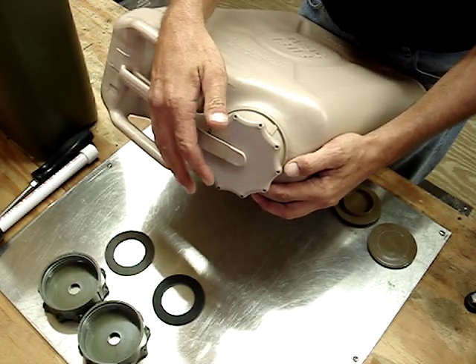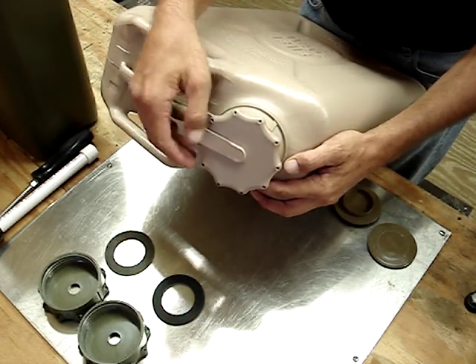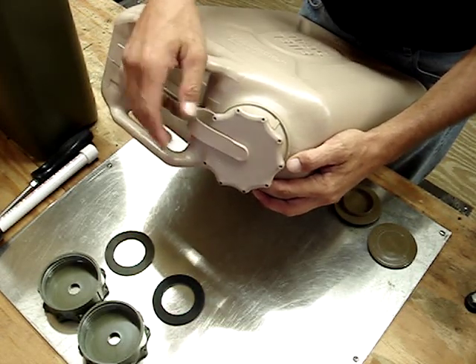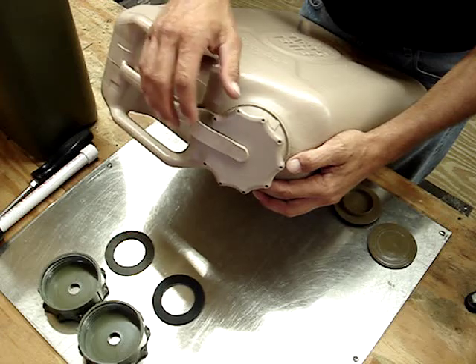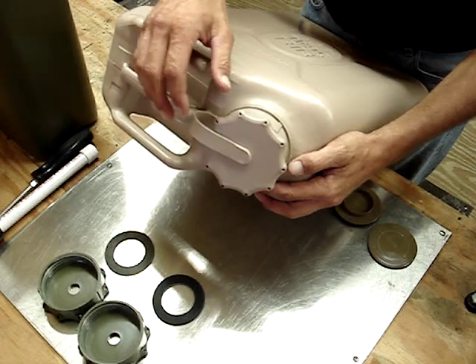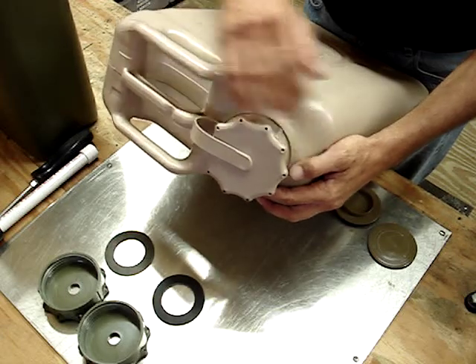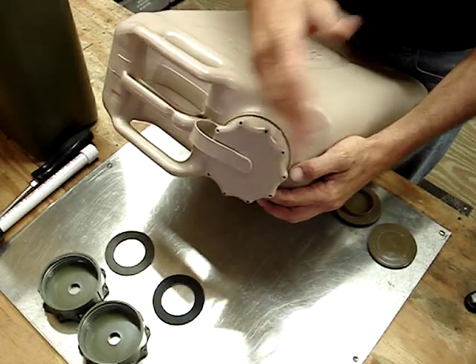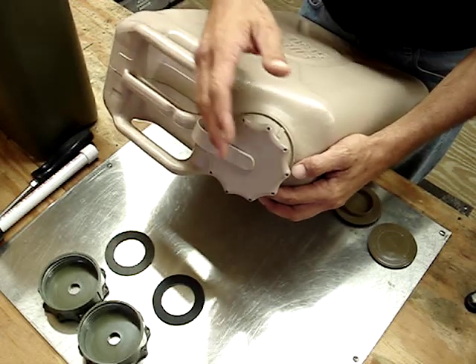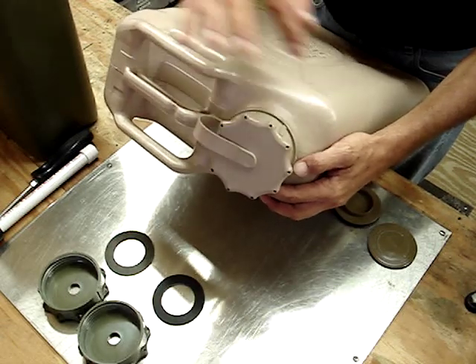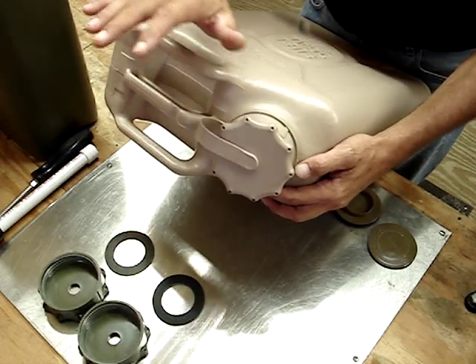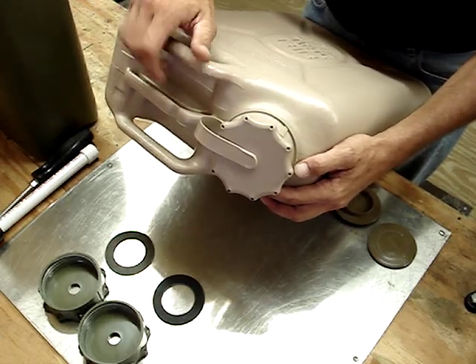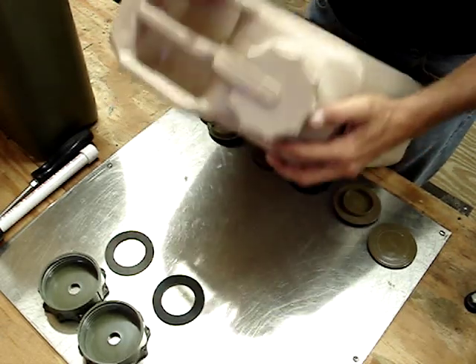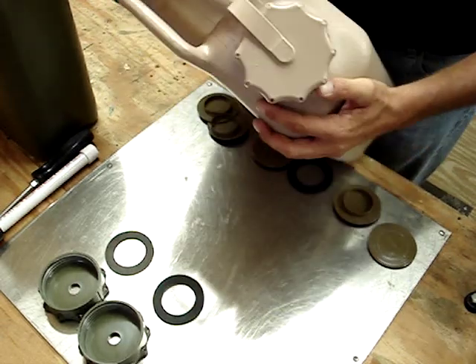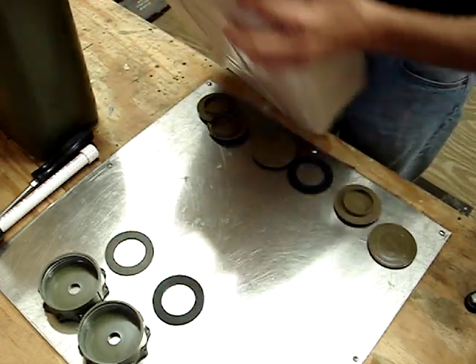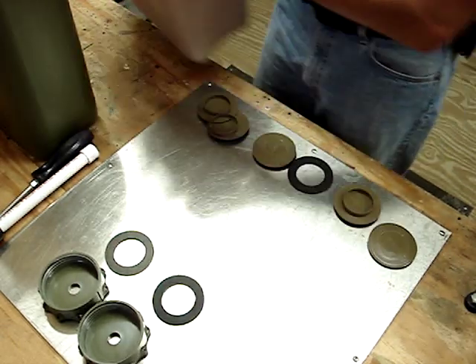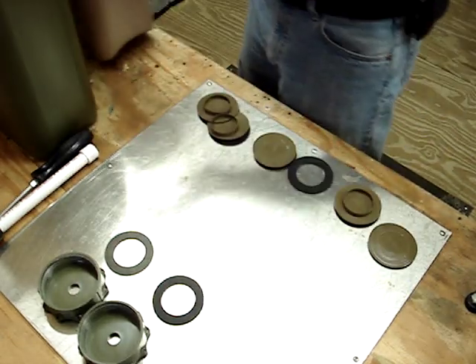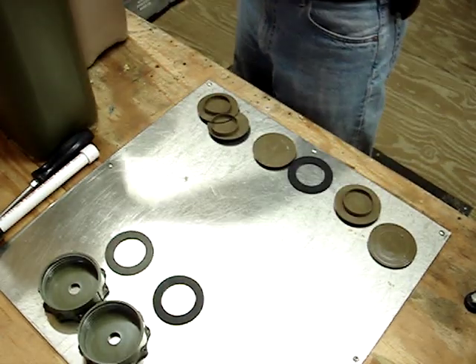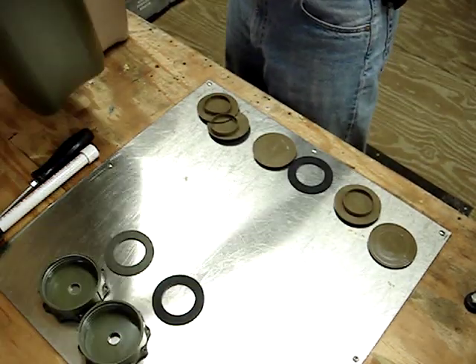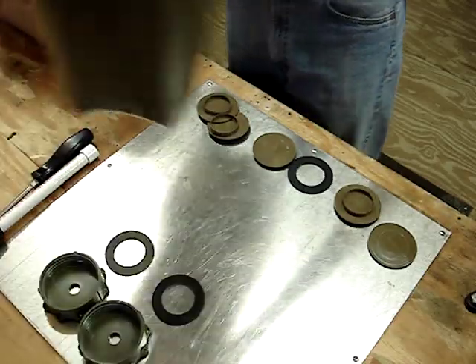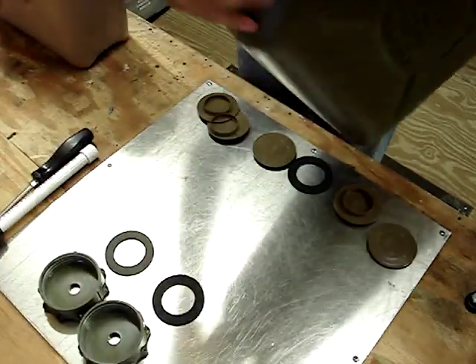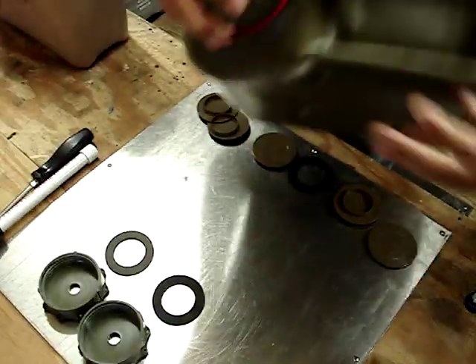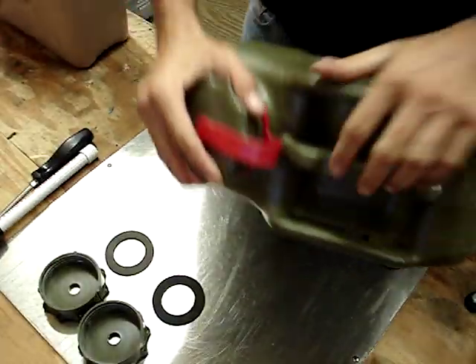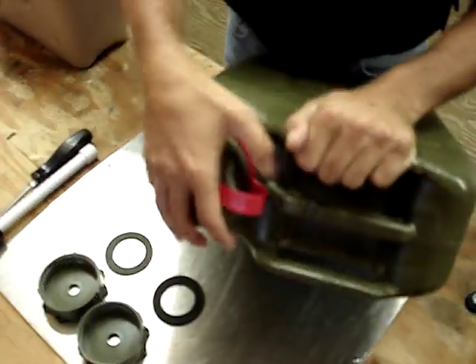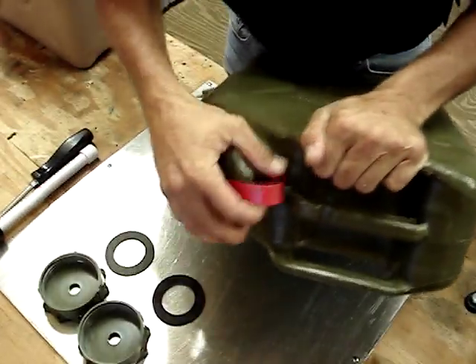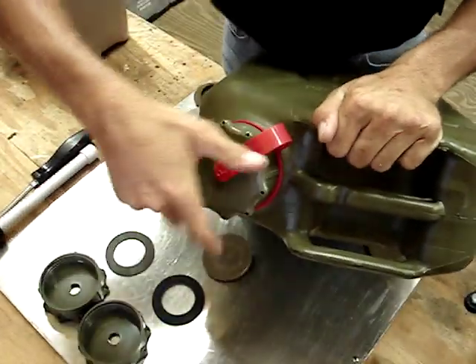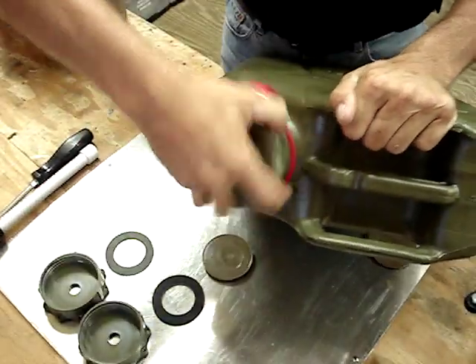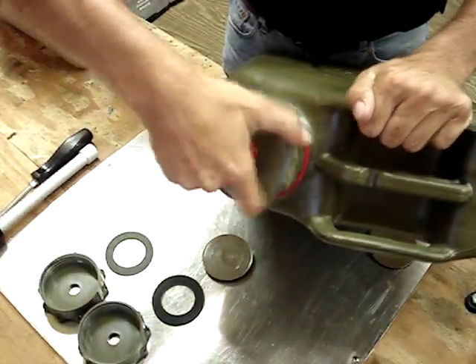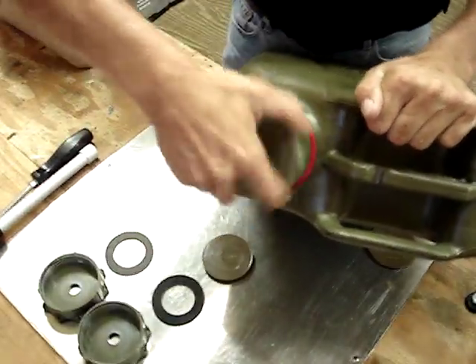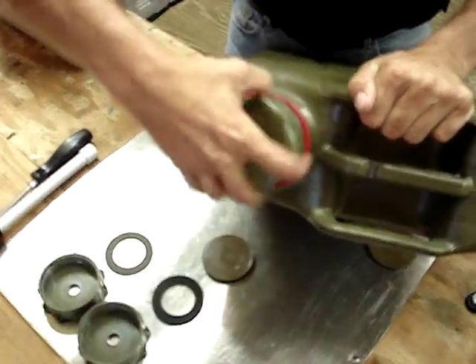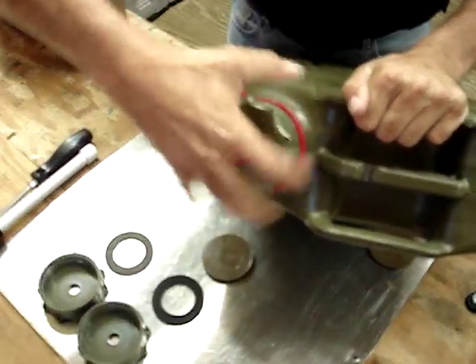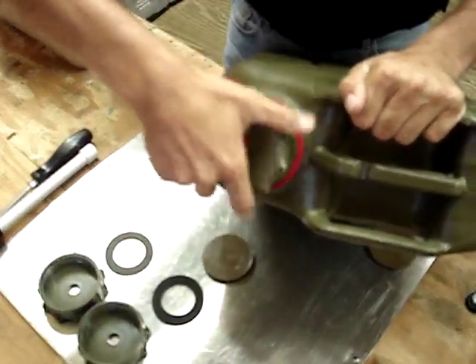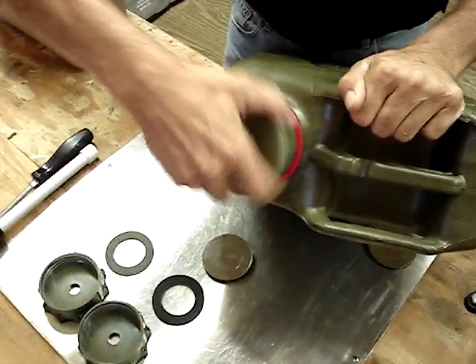But in the meantime, I'll explain those changes as I show you how to disassemble a cap. I'm going to bring this one in and unscrew.